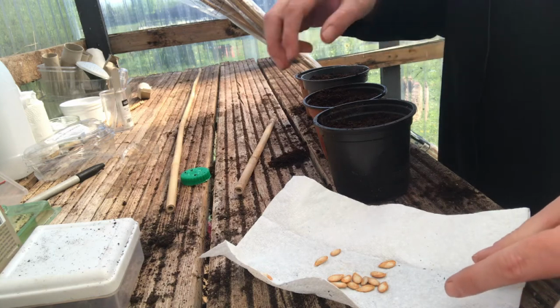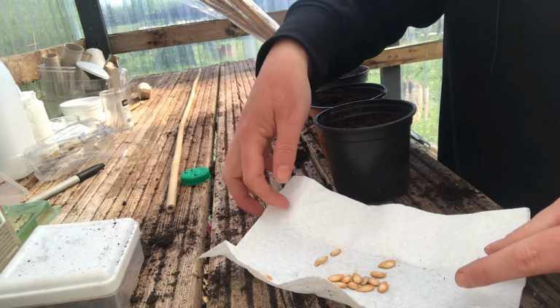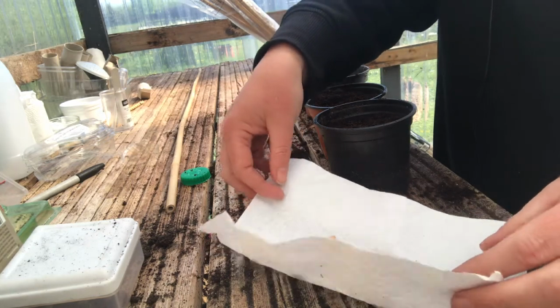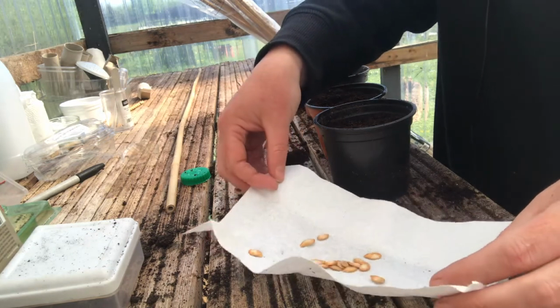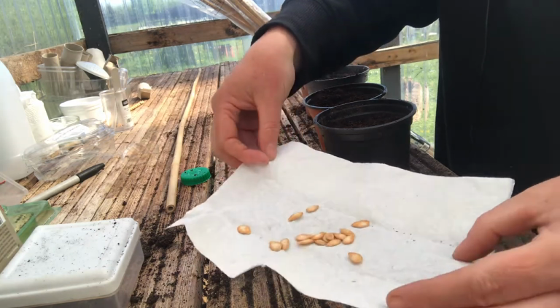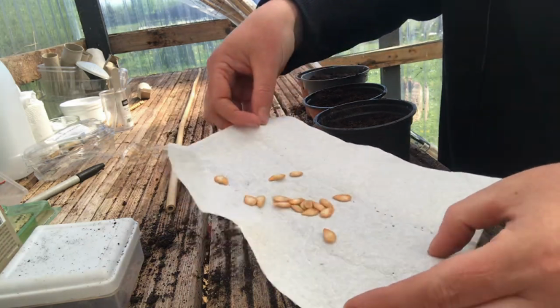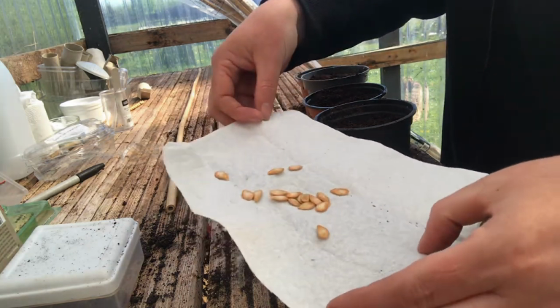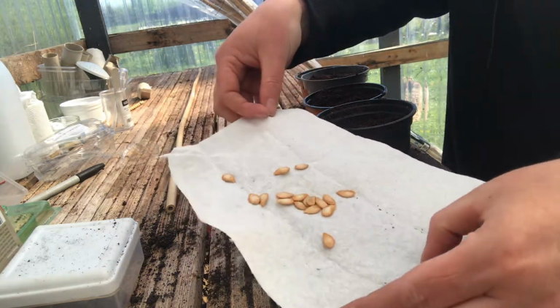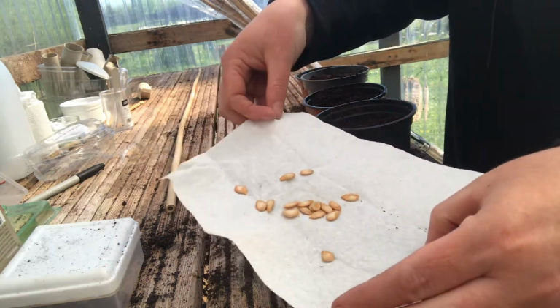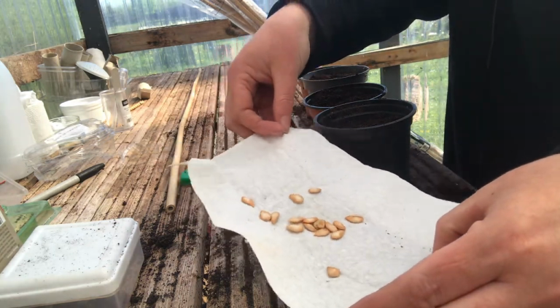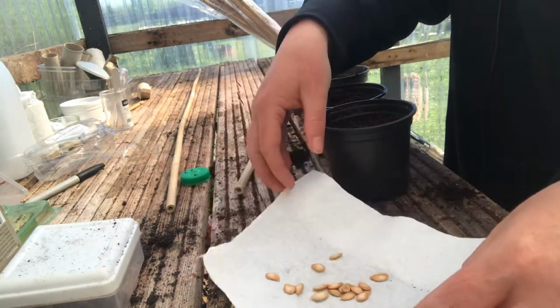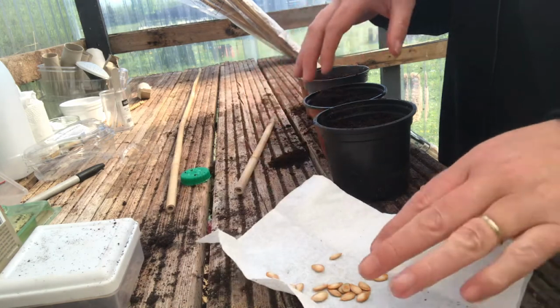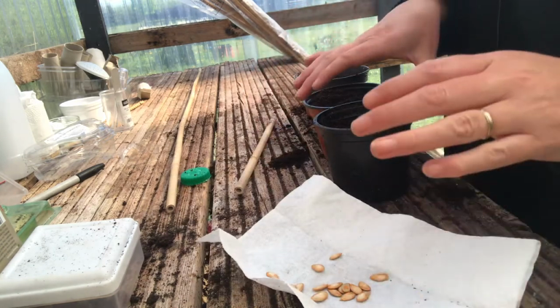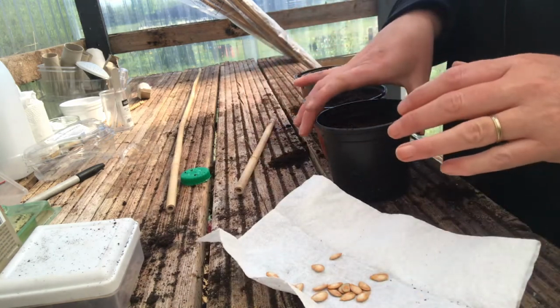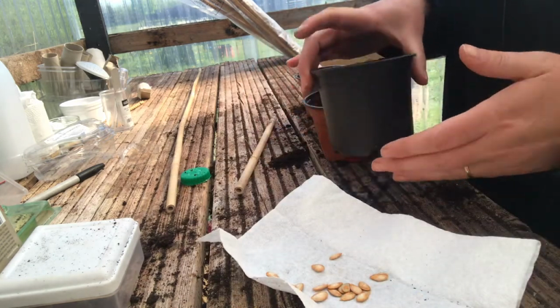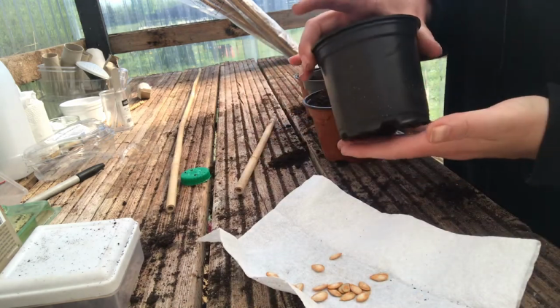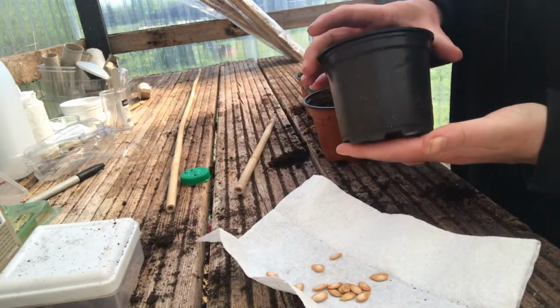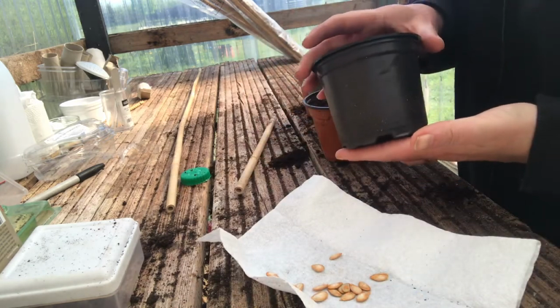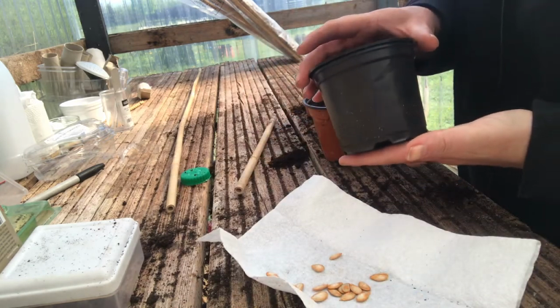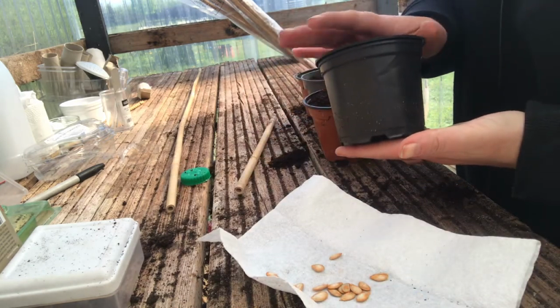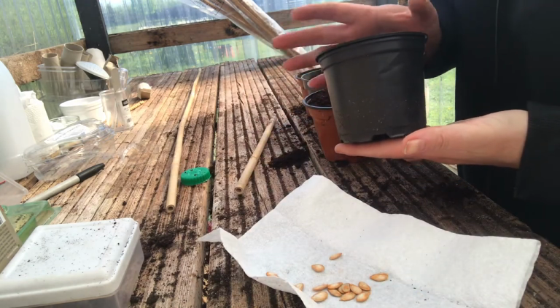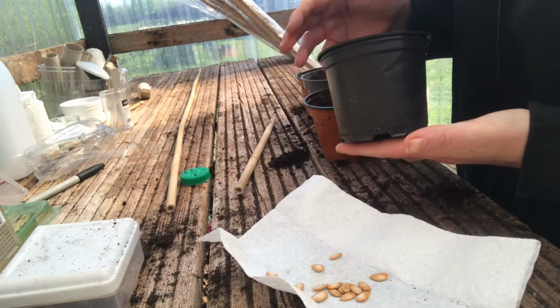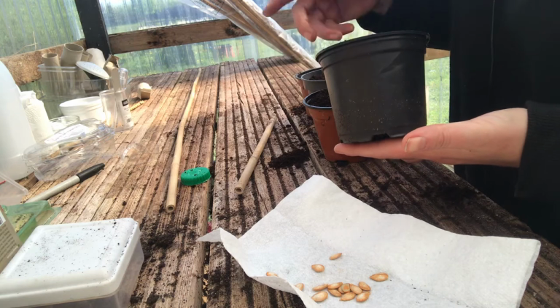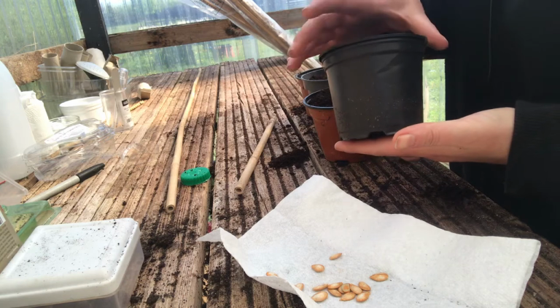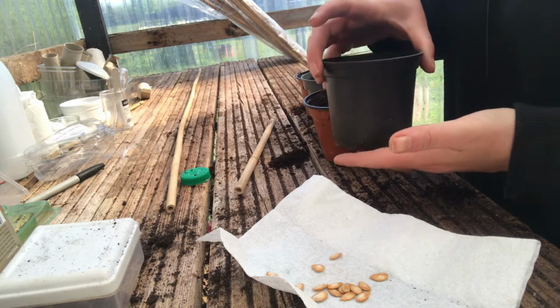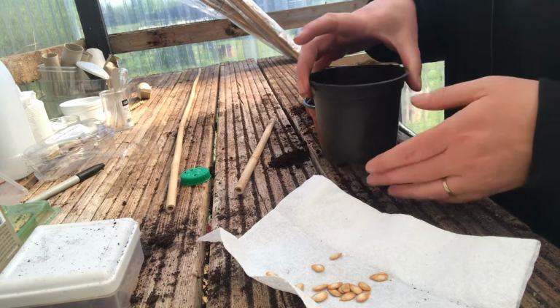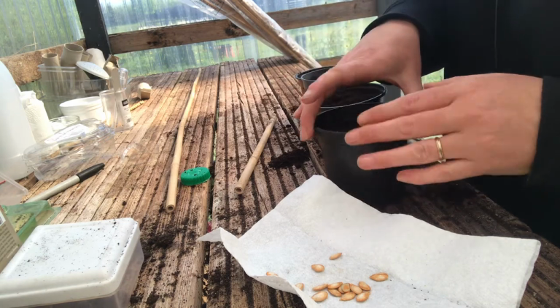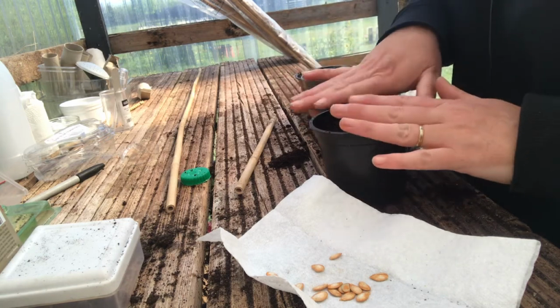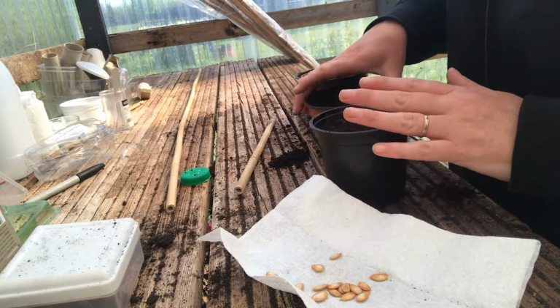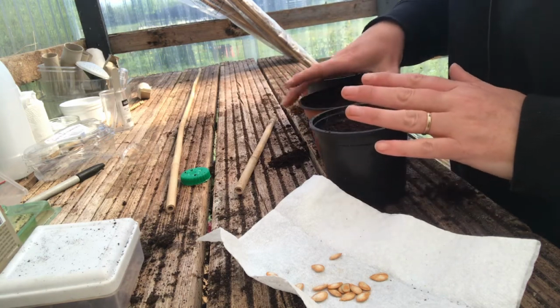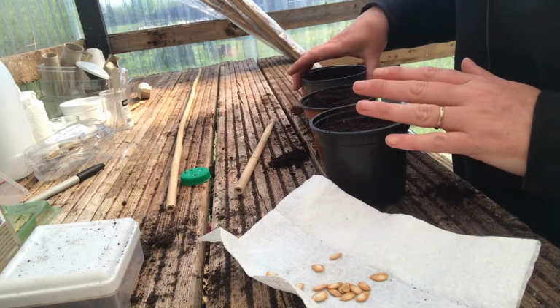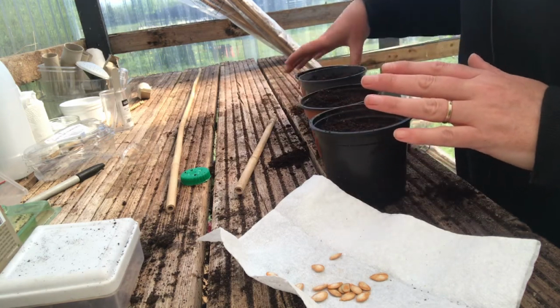I put them onto this bit of kitchen roll and they've all dried out nicely now. I'm going to be using pots that are quite large so that I don't have to move the seedlings on — they can stay in these bigger pots for a little while longer.